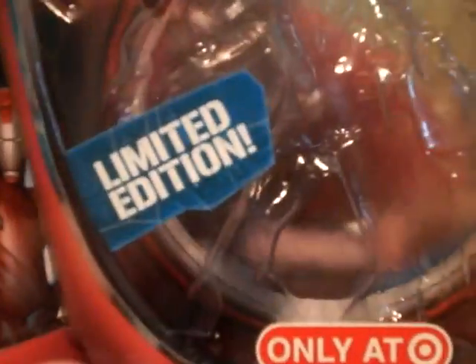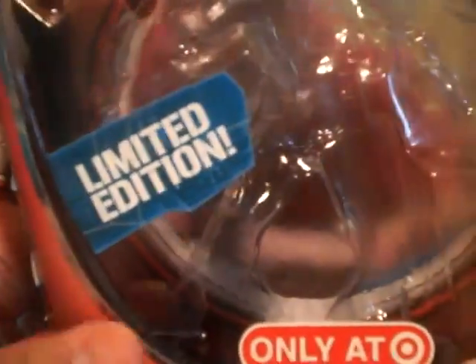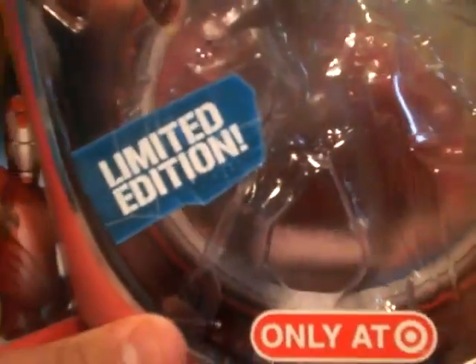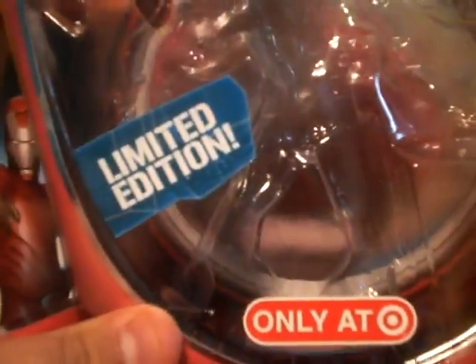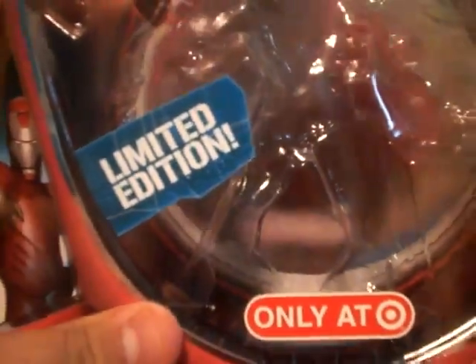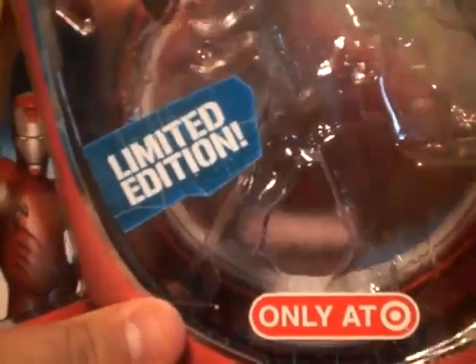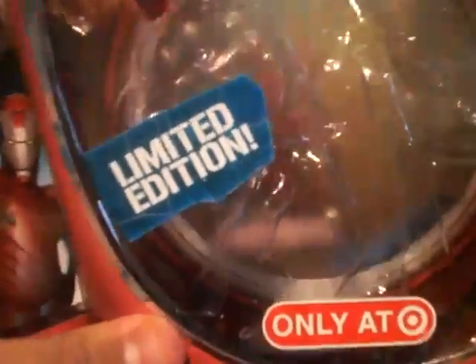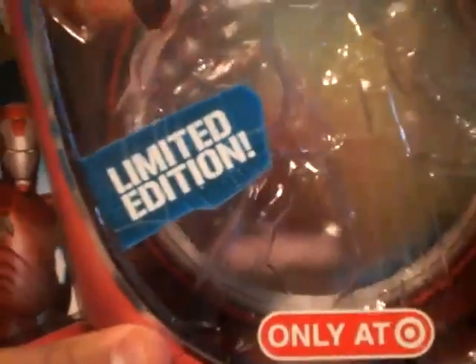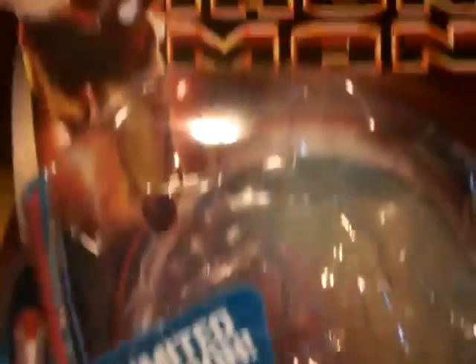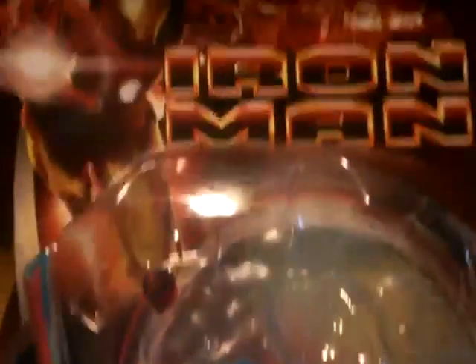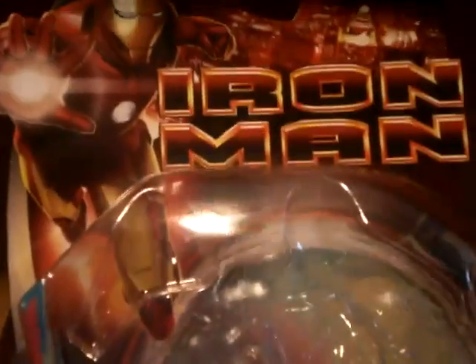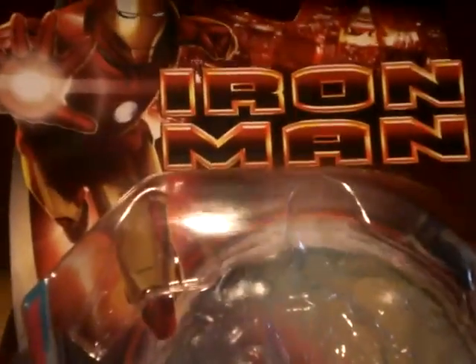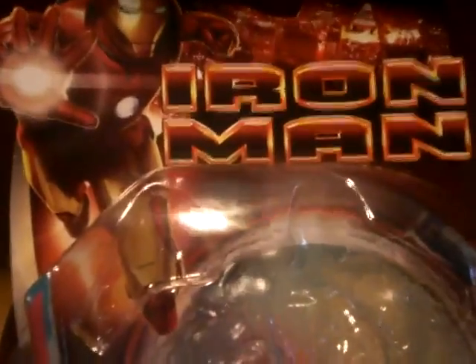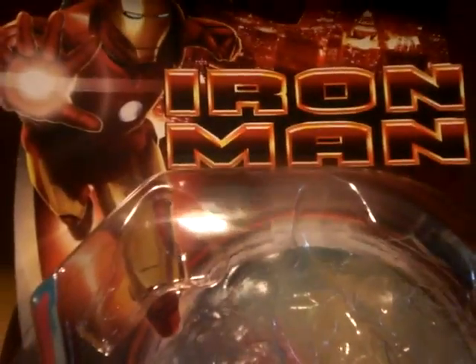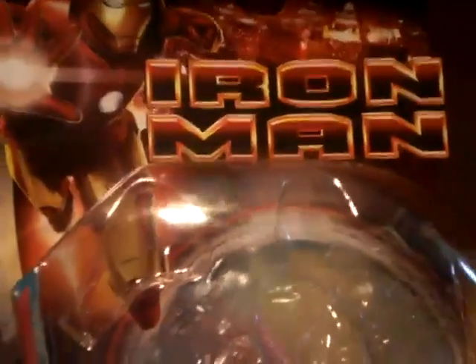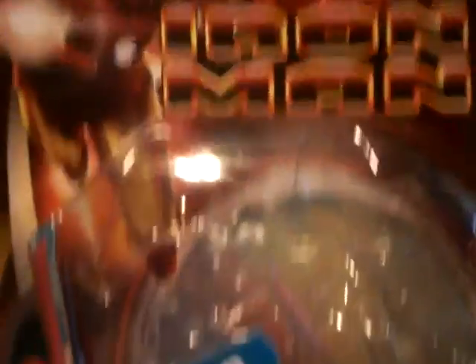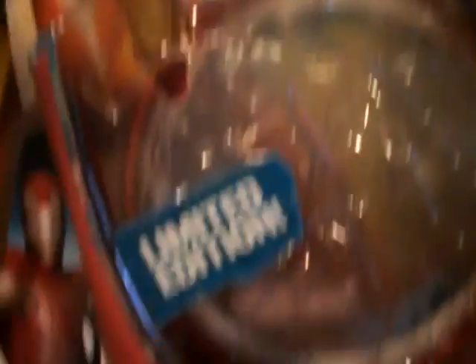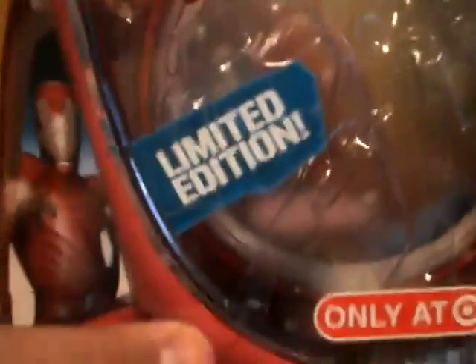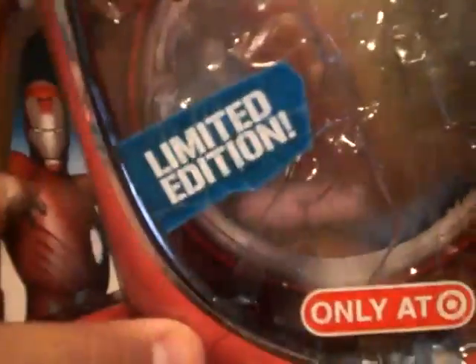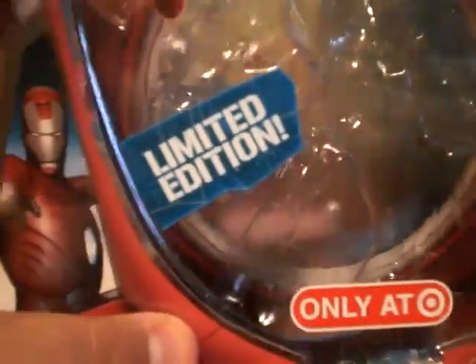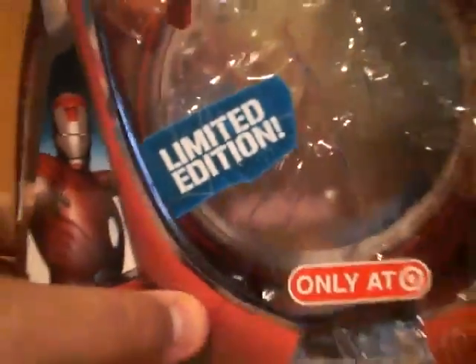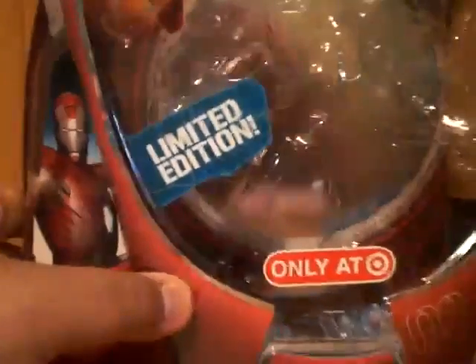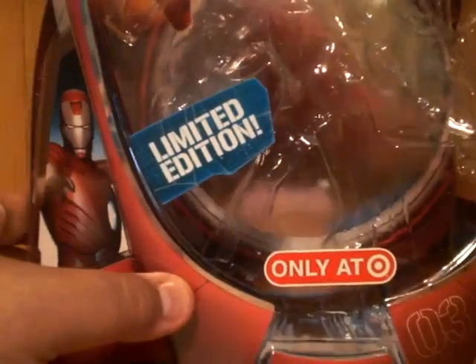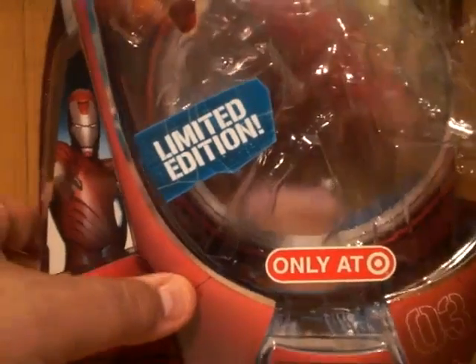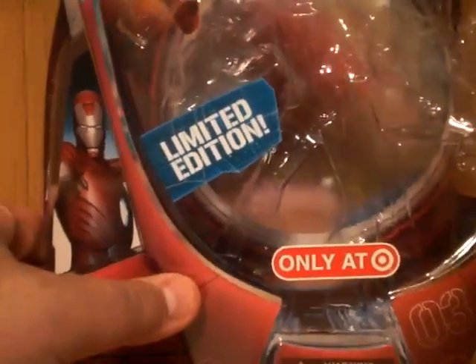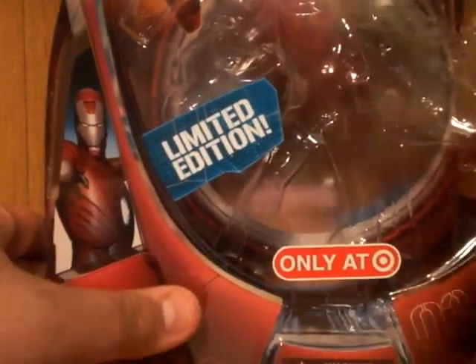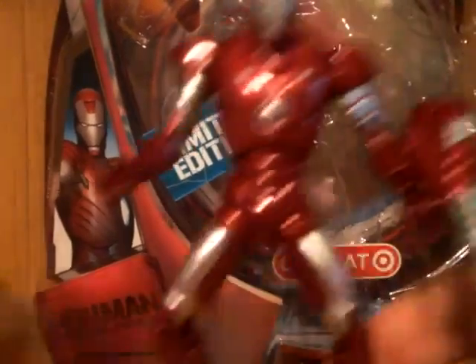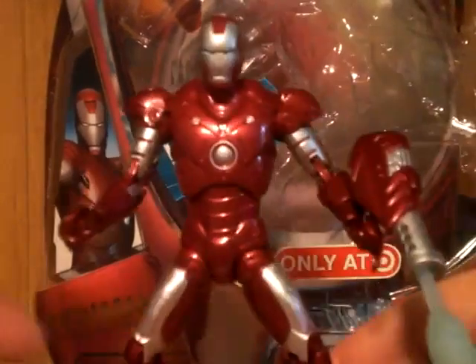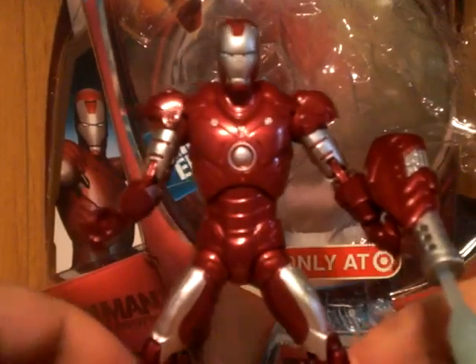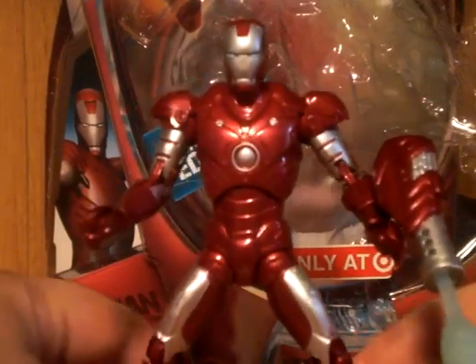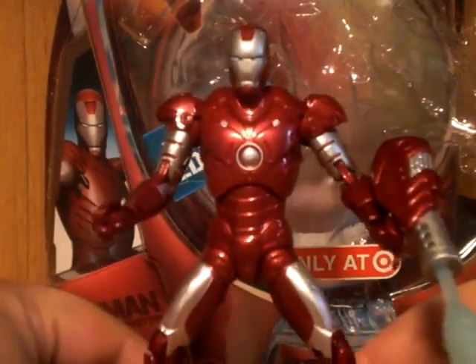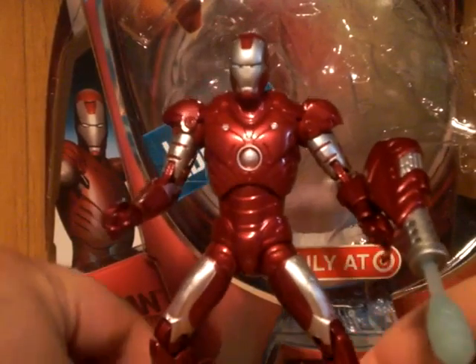And if you look up, it's the same picture of Iron Man and the title — just background. And here we have the figure itself.